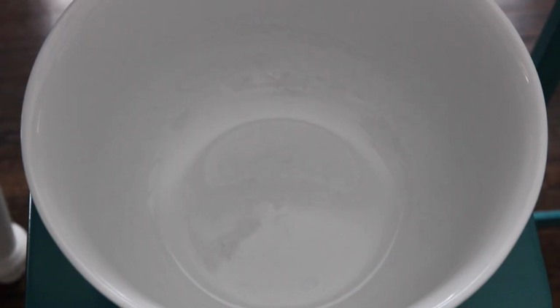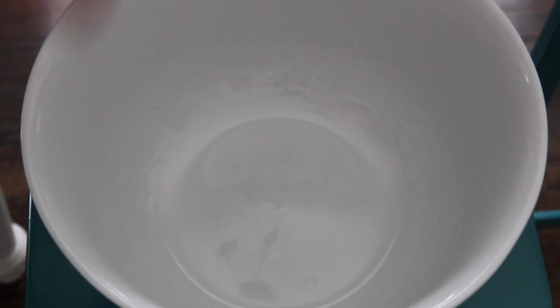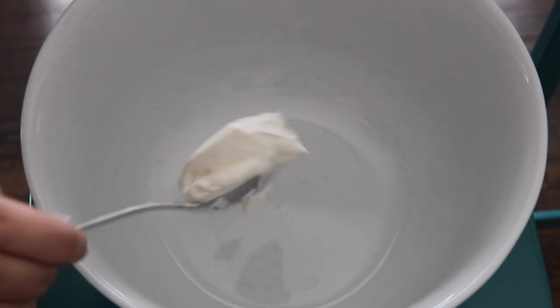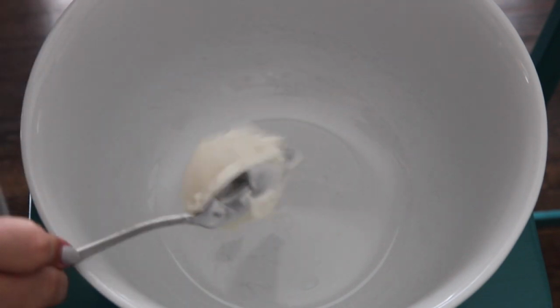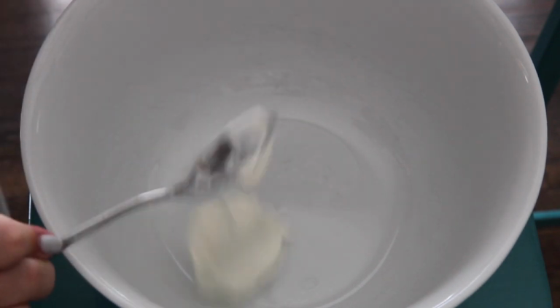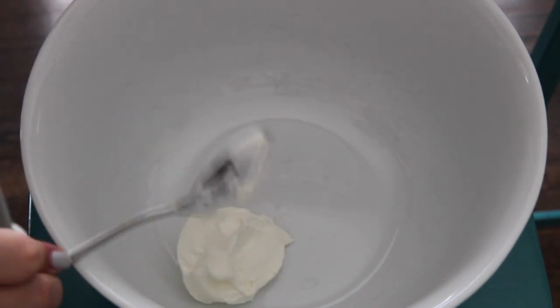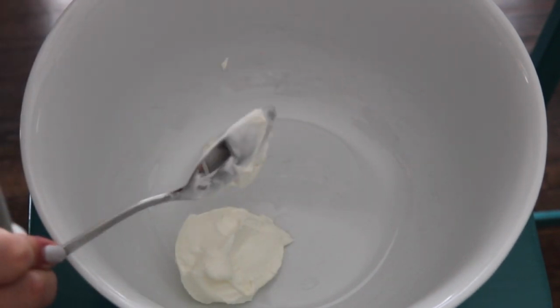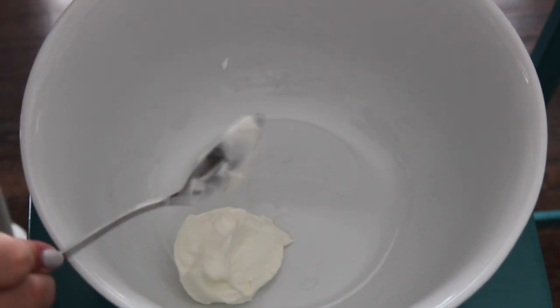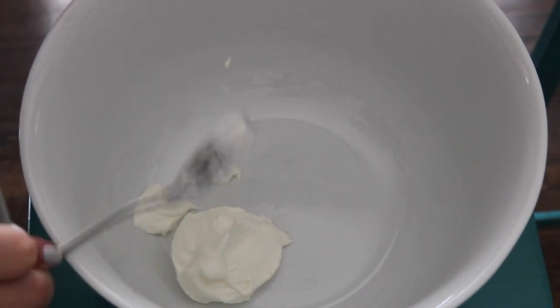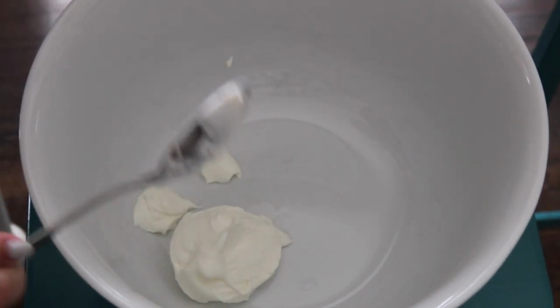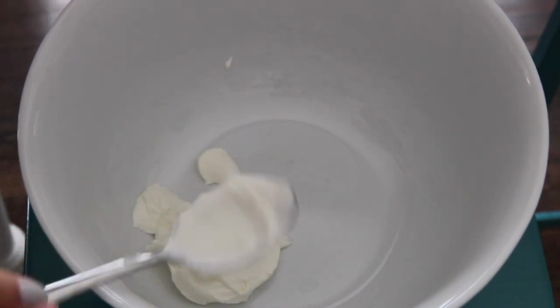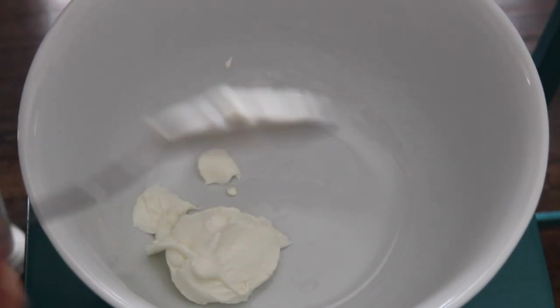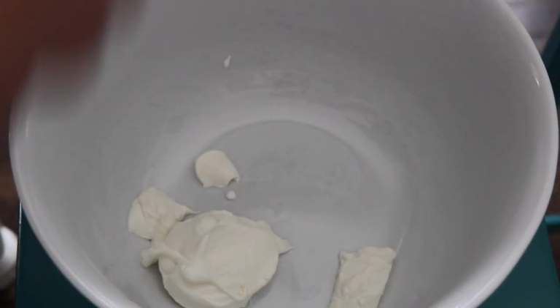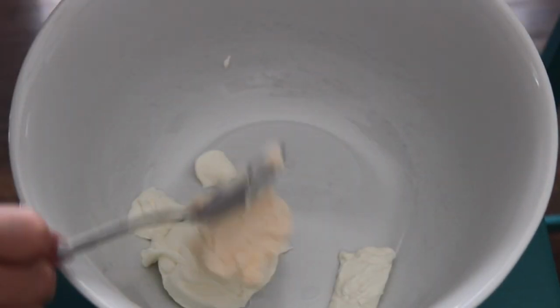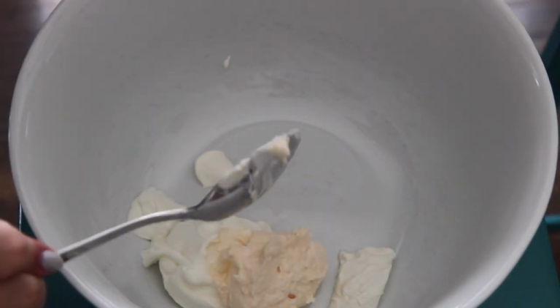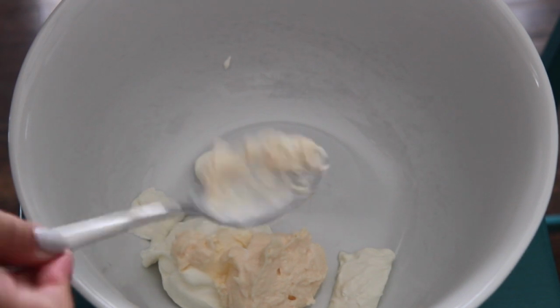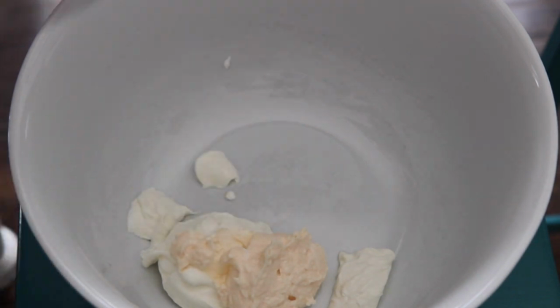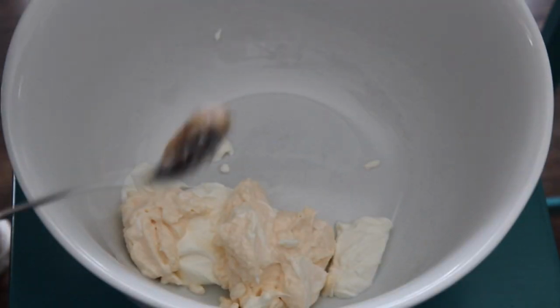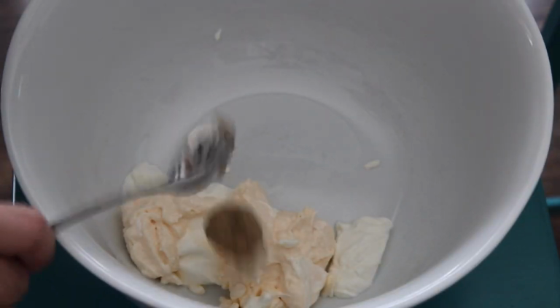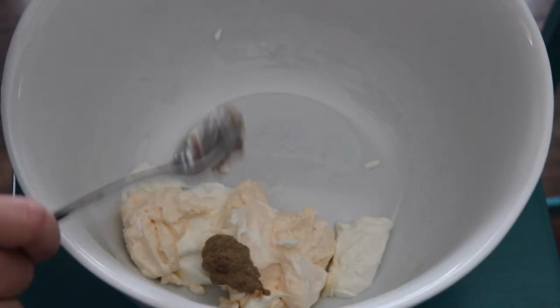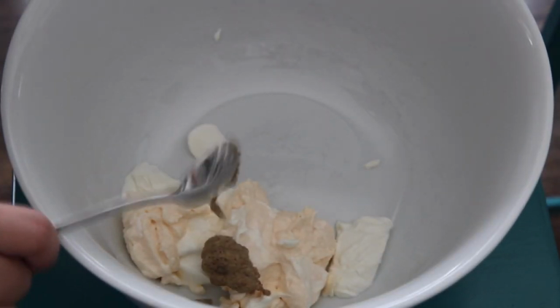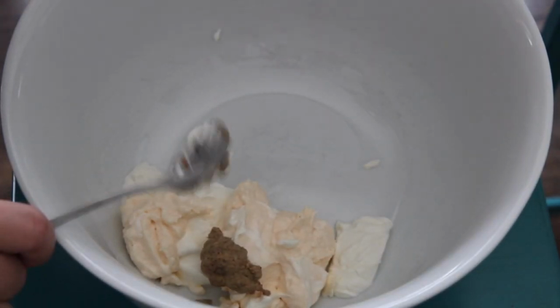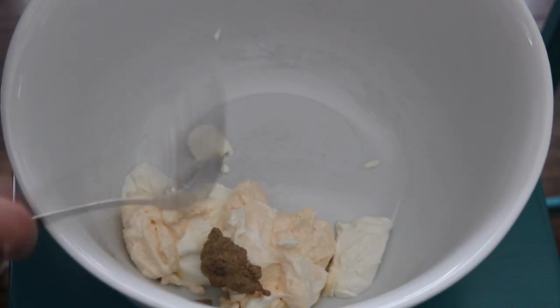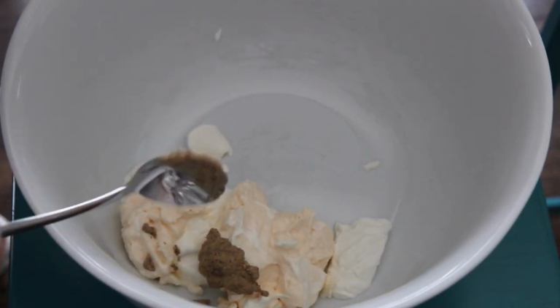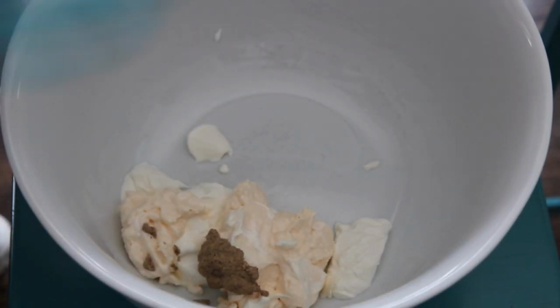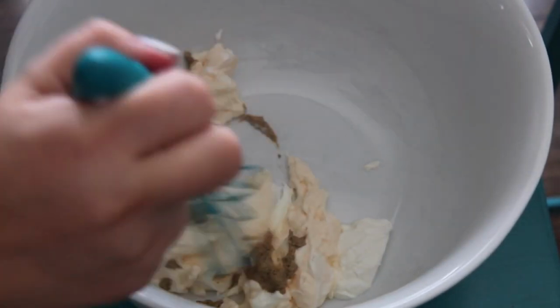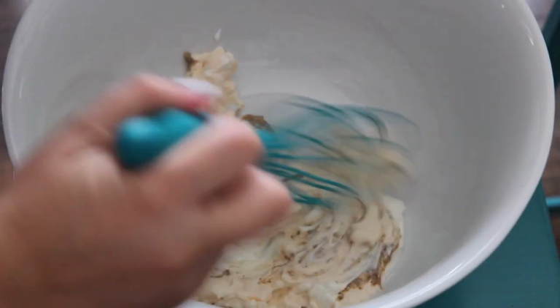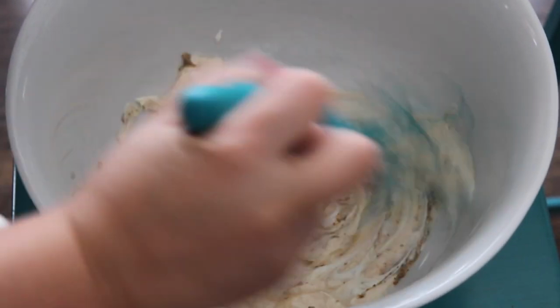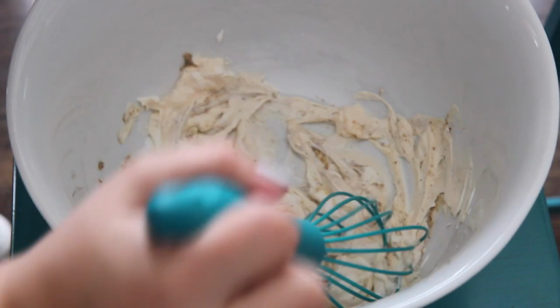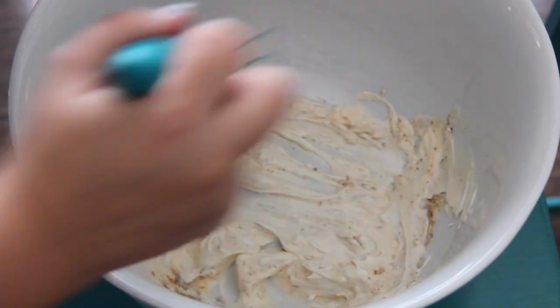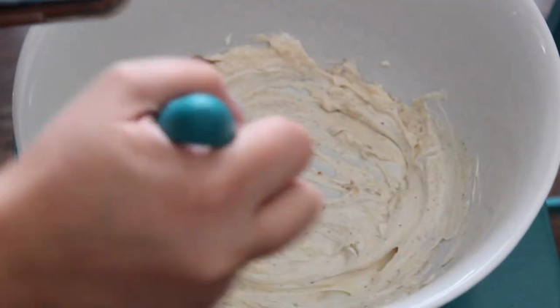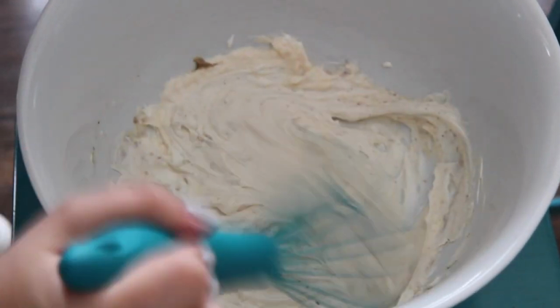Go ahead and add the sour cream, mayo, and Dijon mustard. Traditionally, I don't think Mexican chicken salad is made with mustard, but I love Dijon or a fancy spicy mustard of some kind. Completely optional.